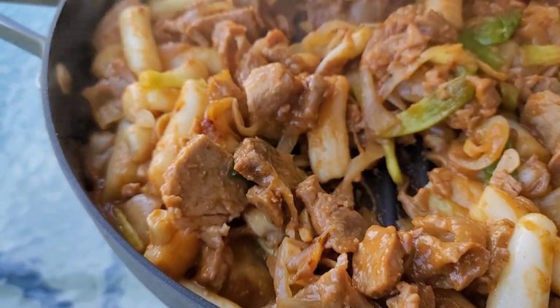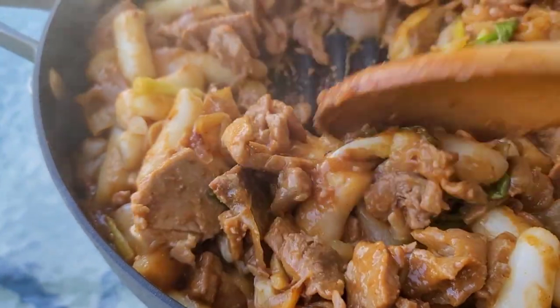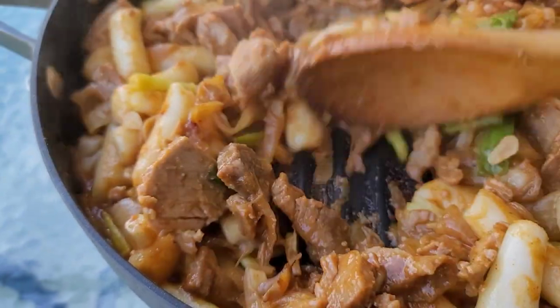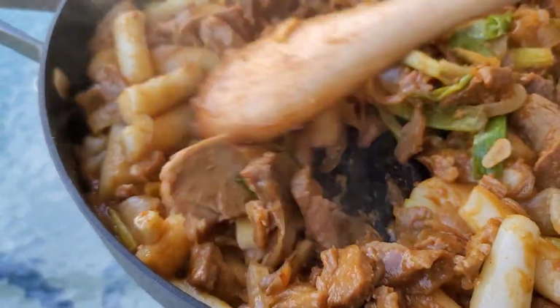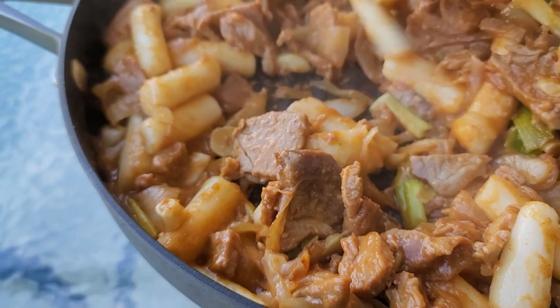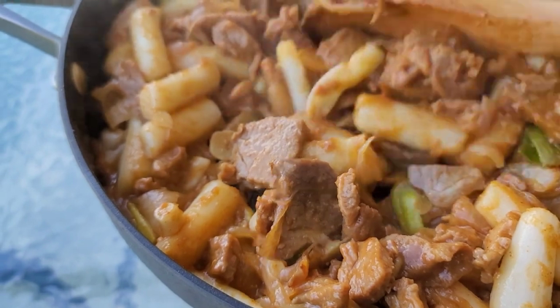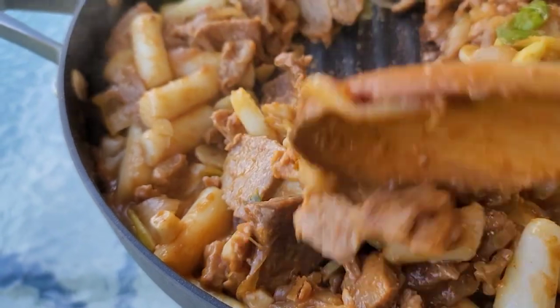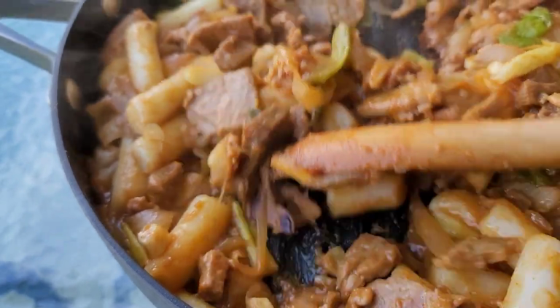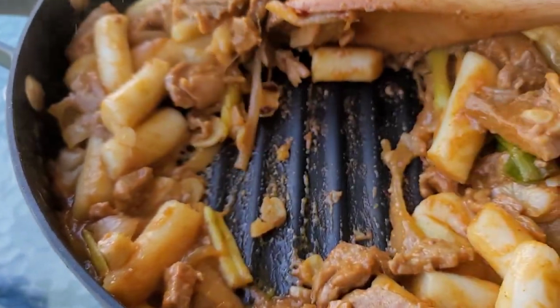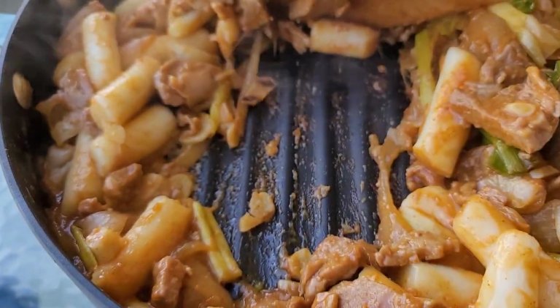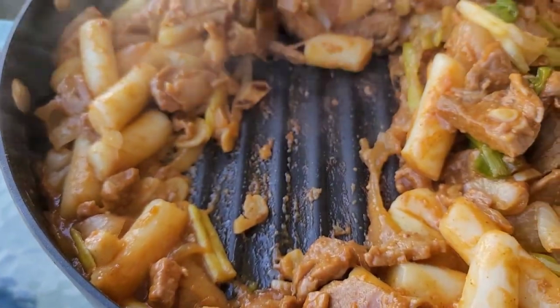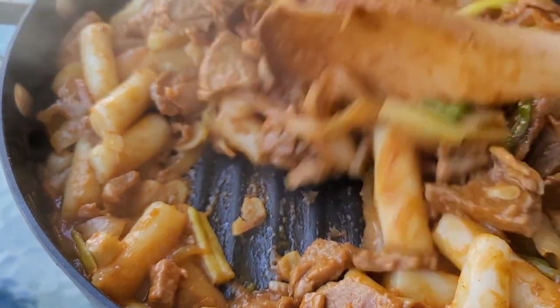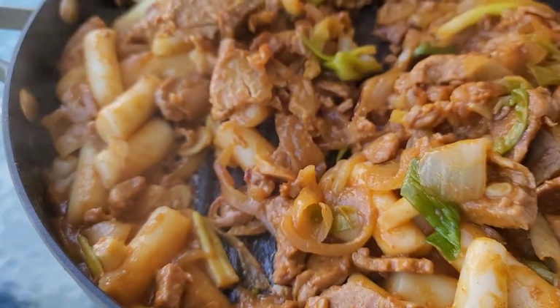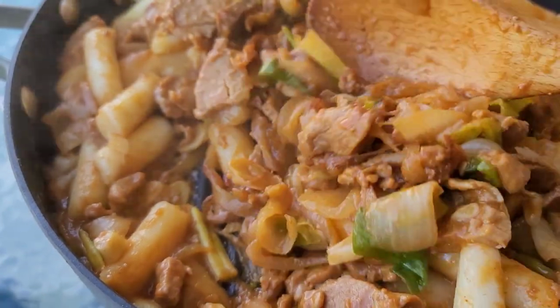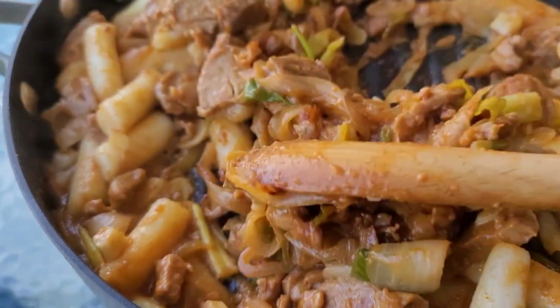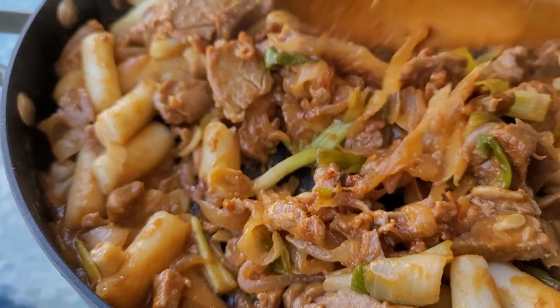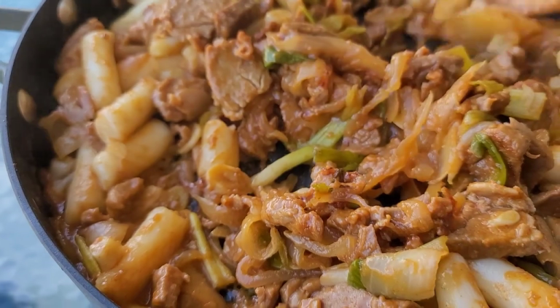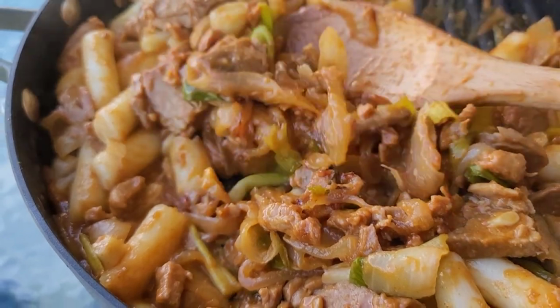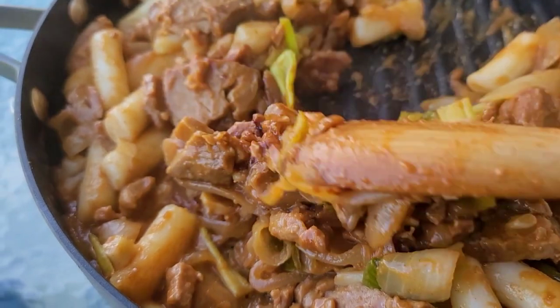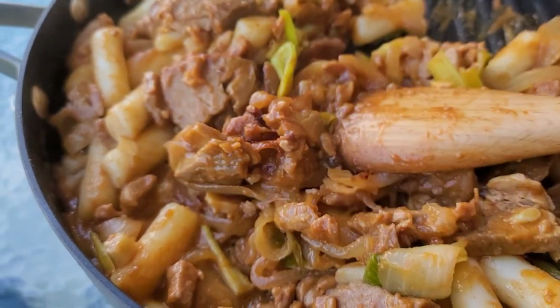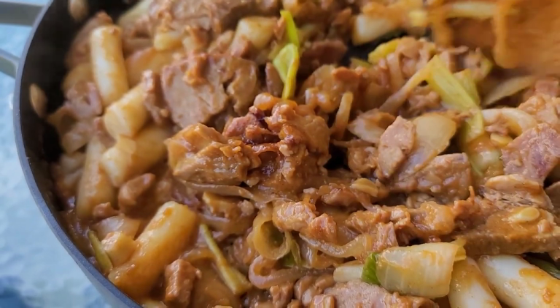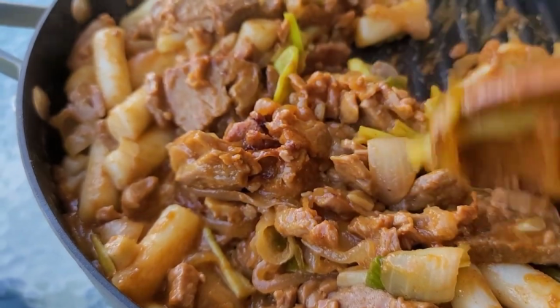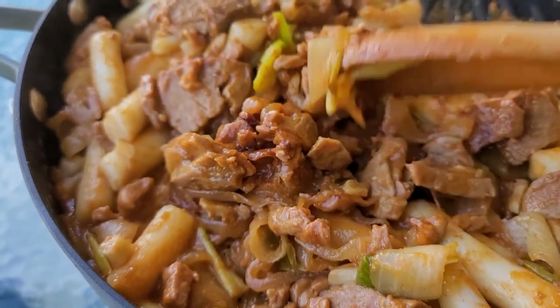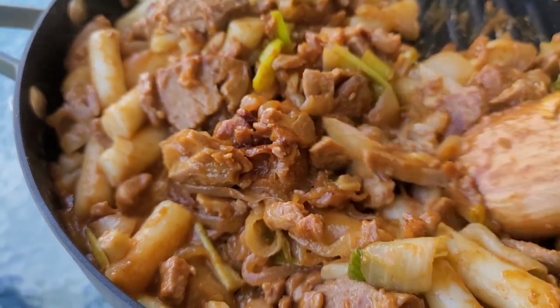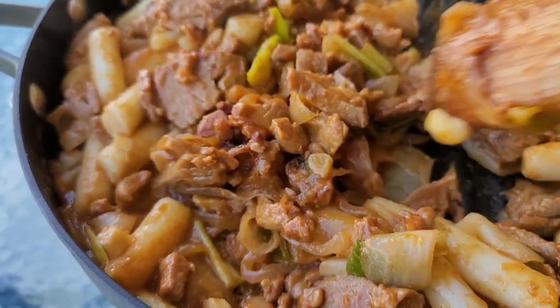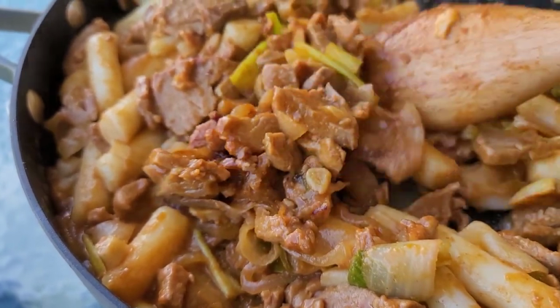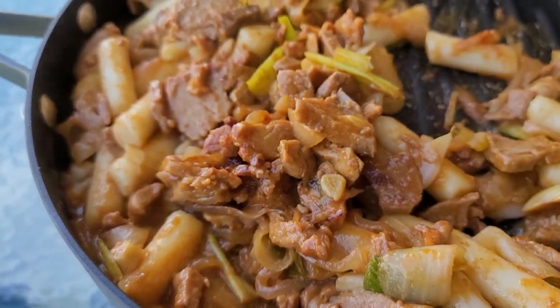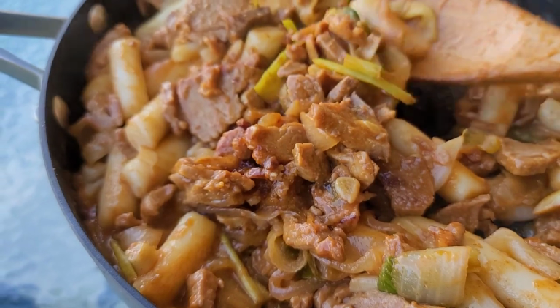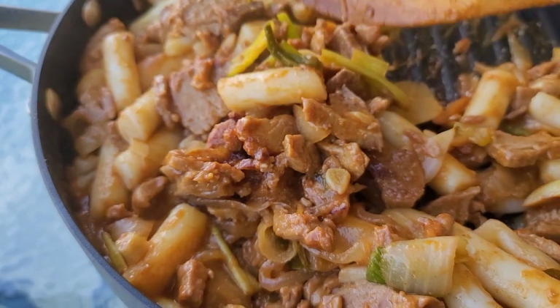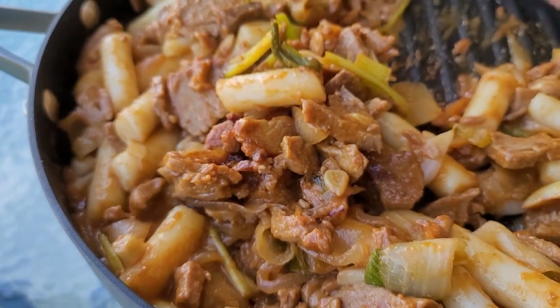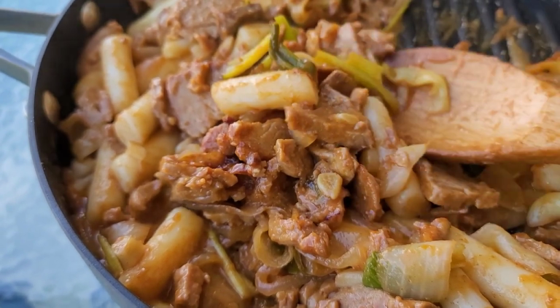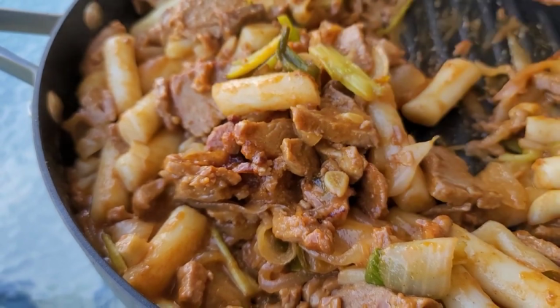The rice cakes and stir fry cook for an additional 10 to 15 minutes. Once the rice cakes are soft and cooked through, they kind of absorb any liquid left in the stir fry. It's time to eat — this smells and looks great.